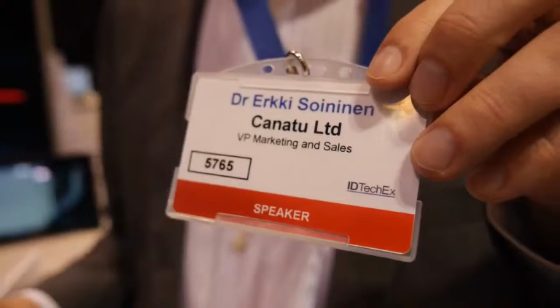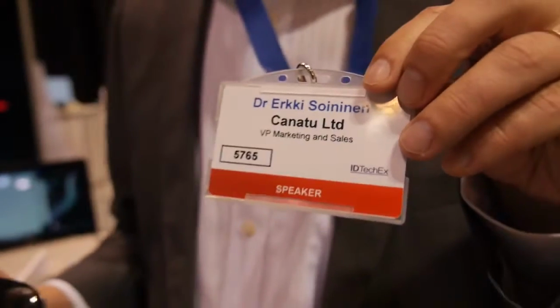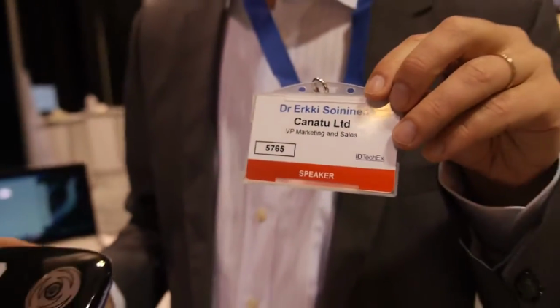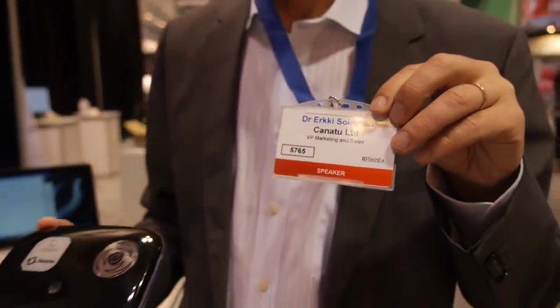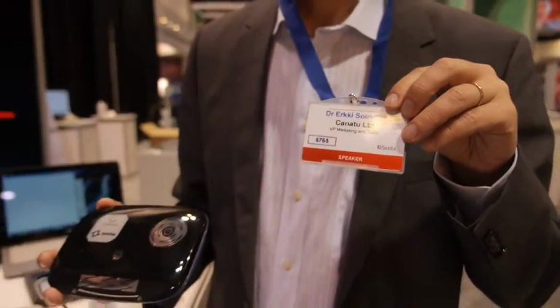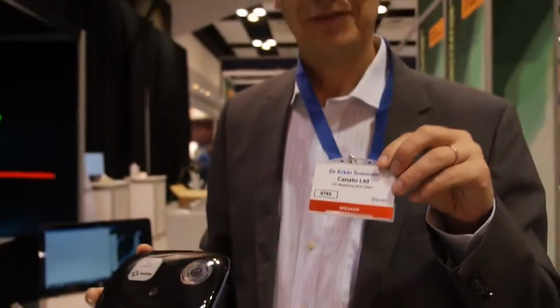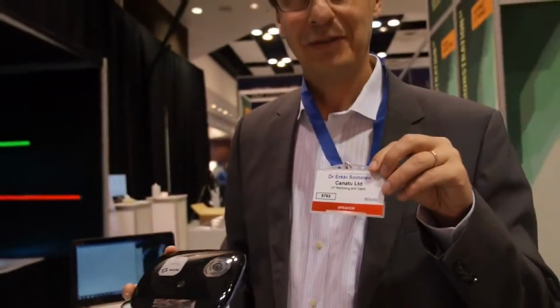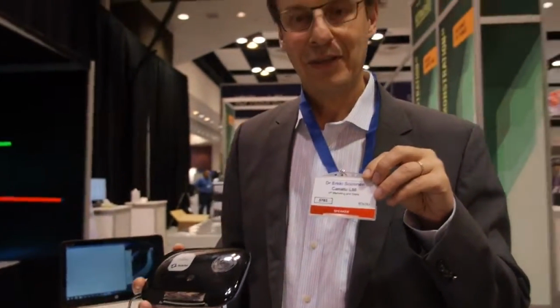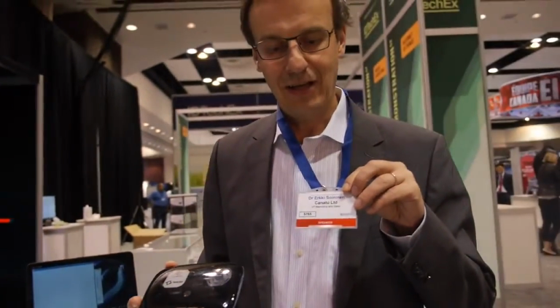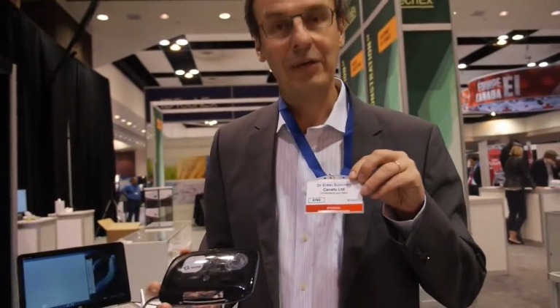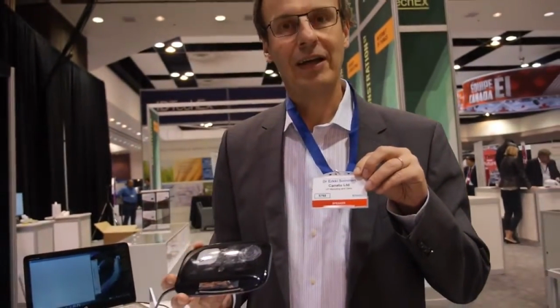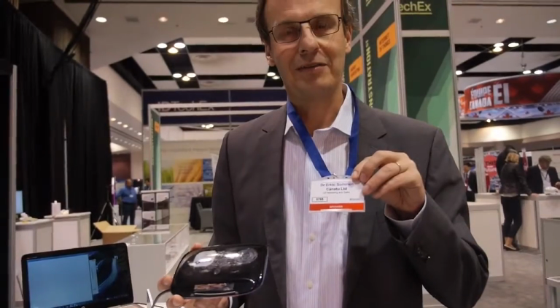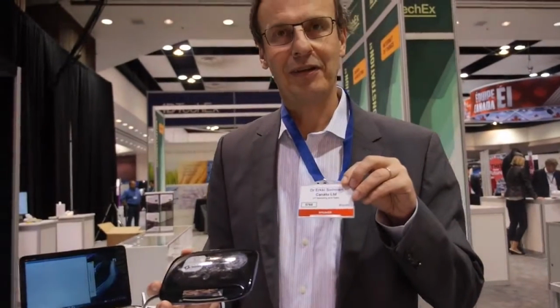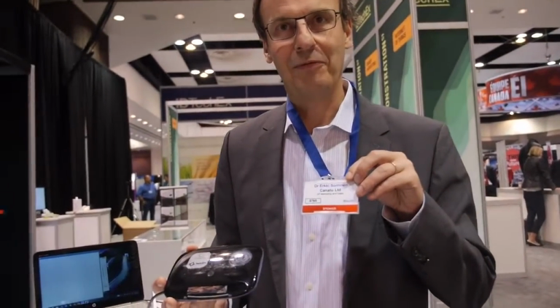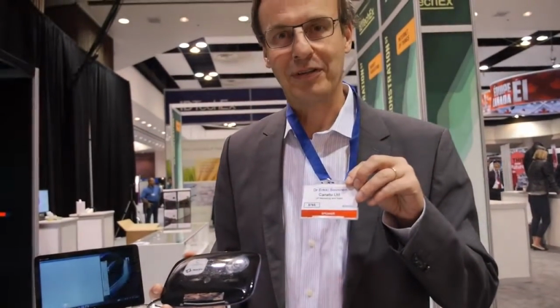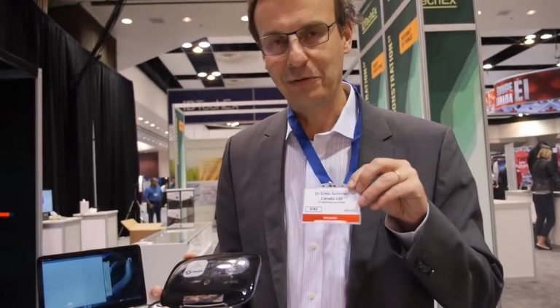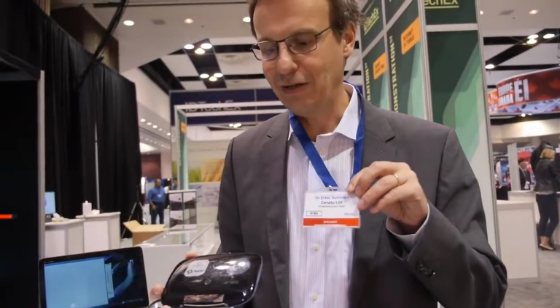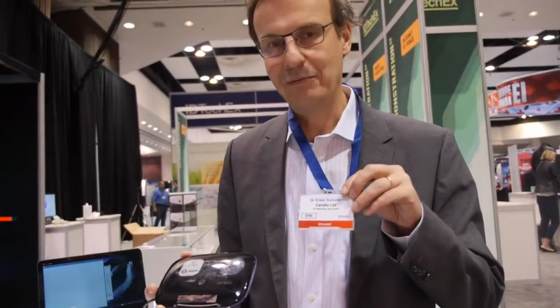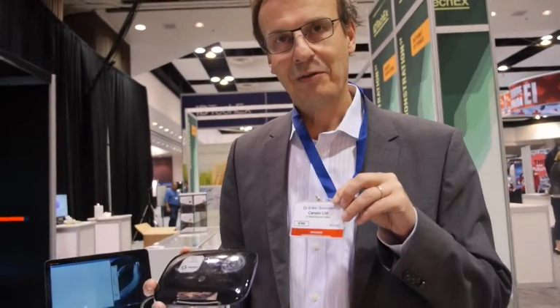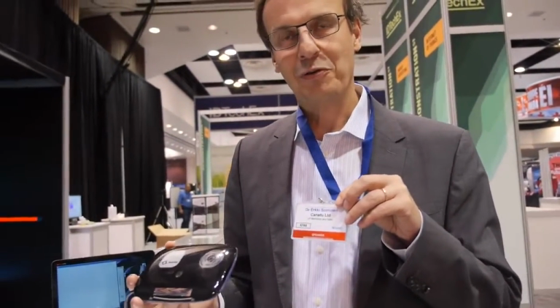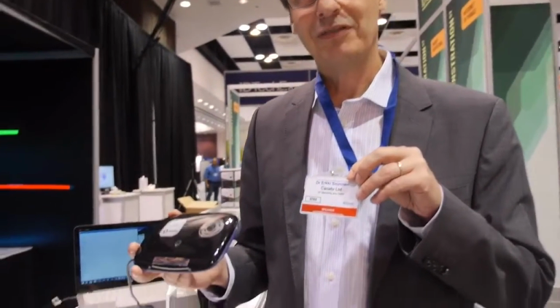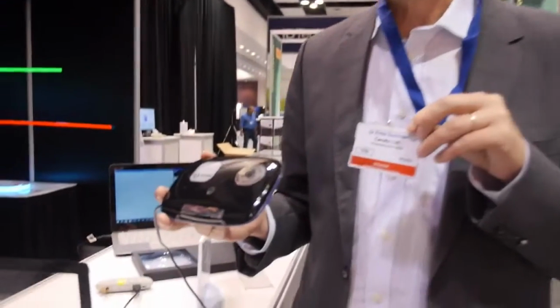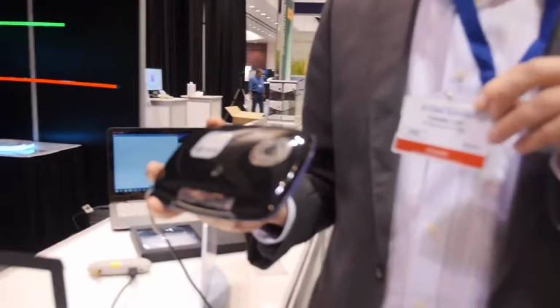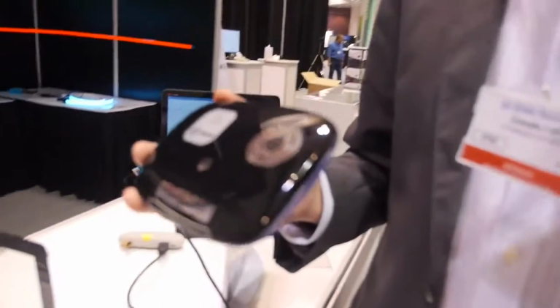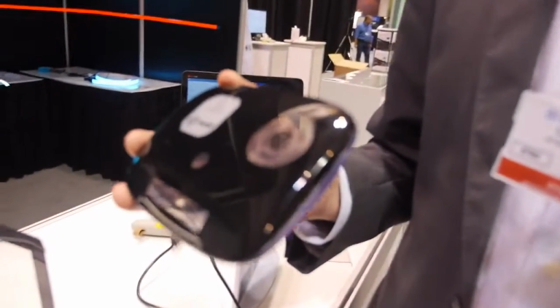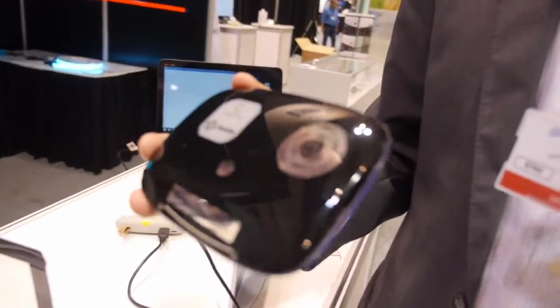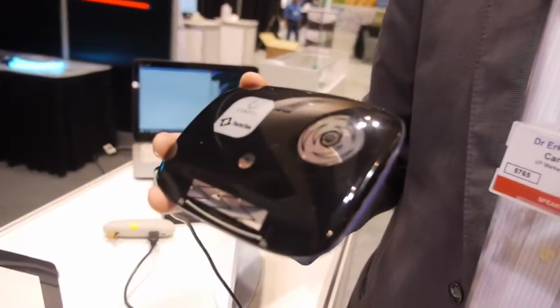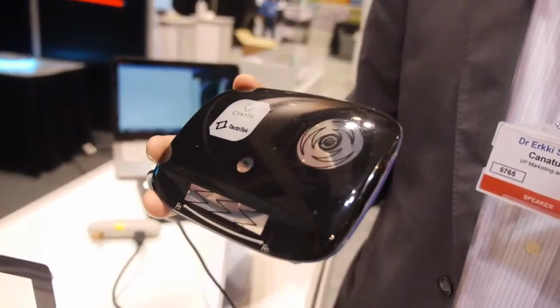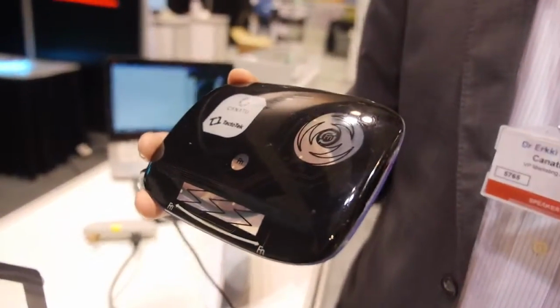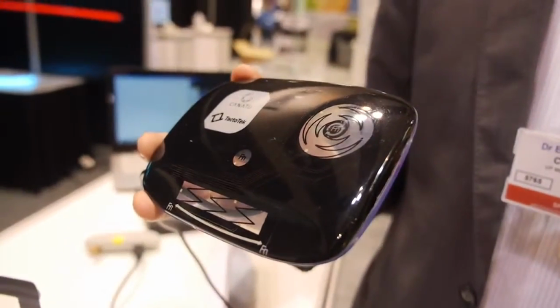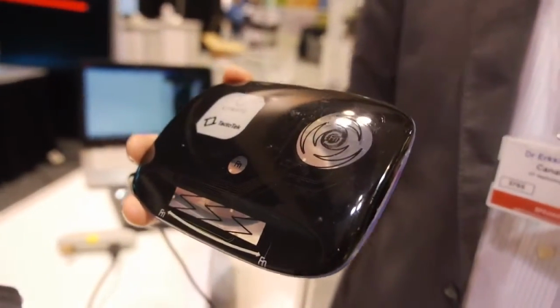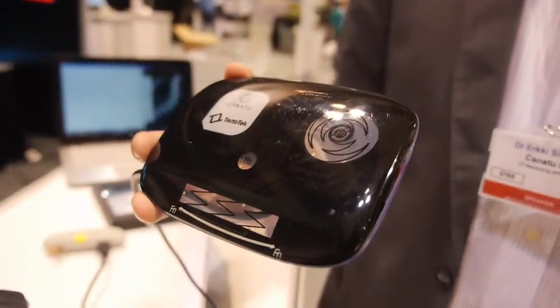We're here with Kana2. I'm Erkki Soyninen, and we are Kana2. We're showing here some touch sensors made out of our carbon nanotube material.